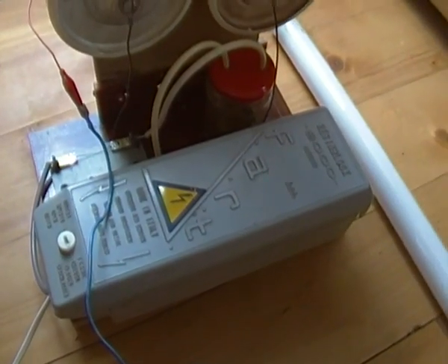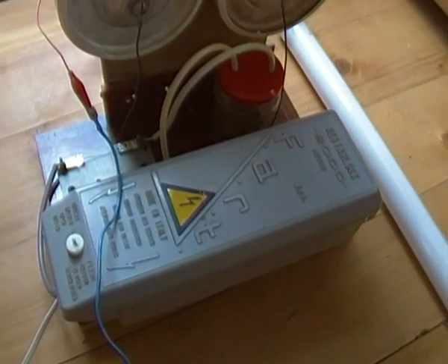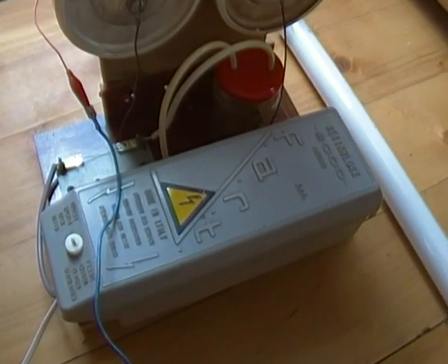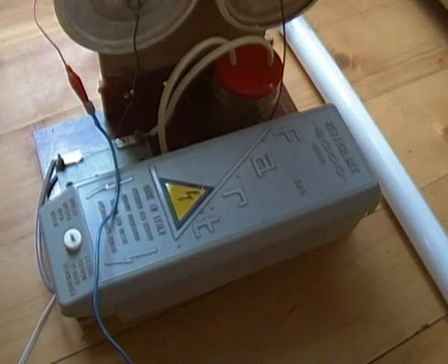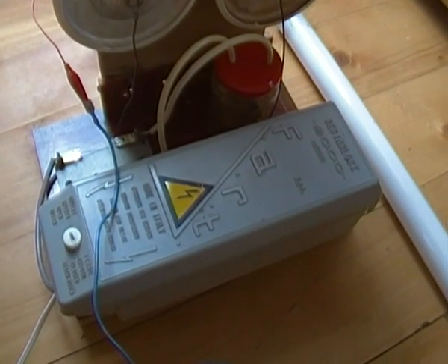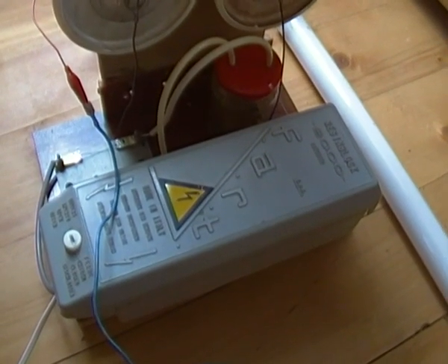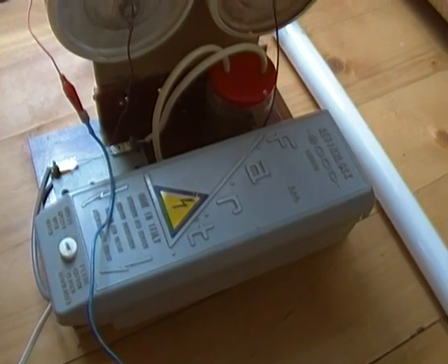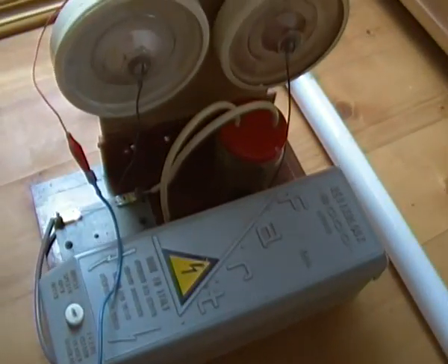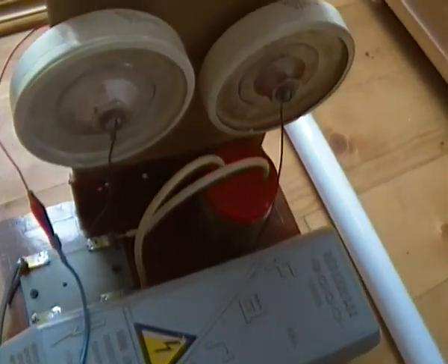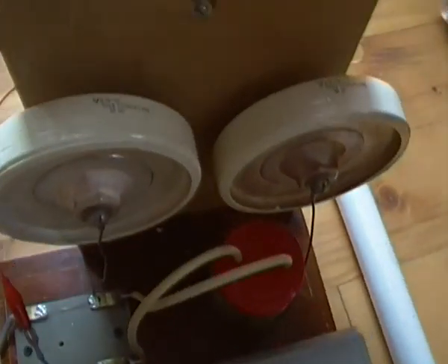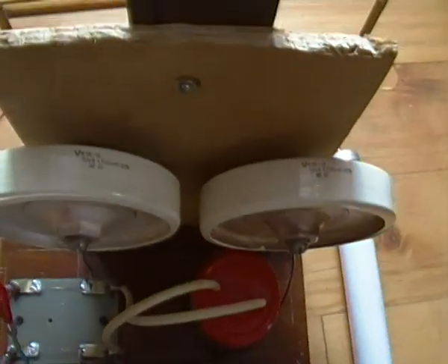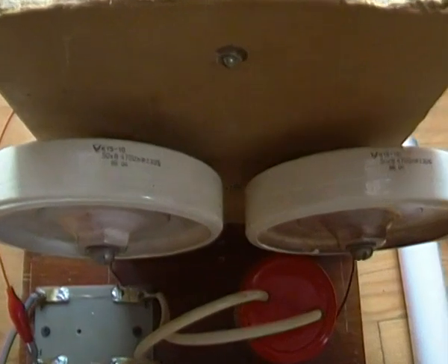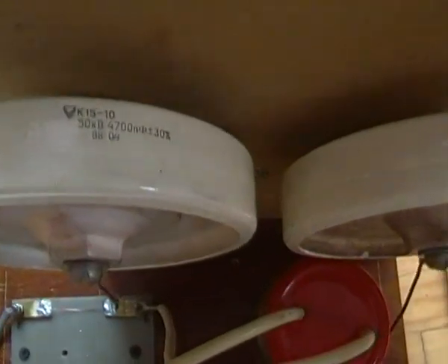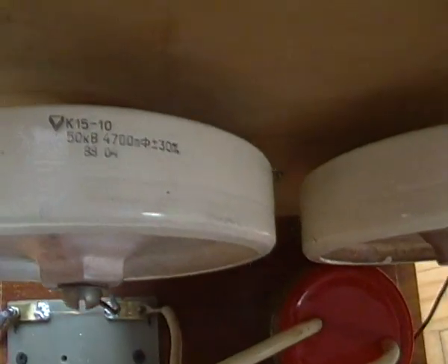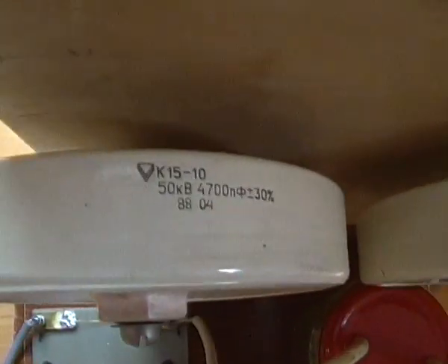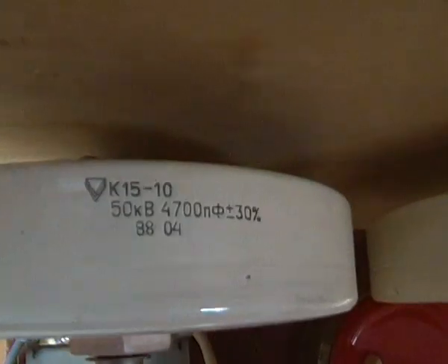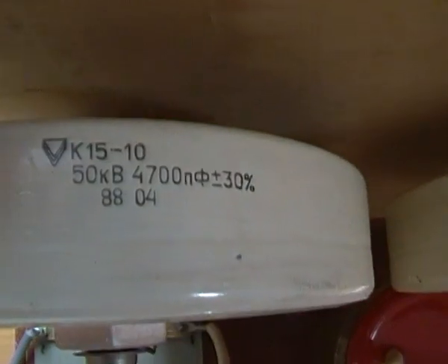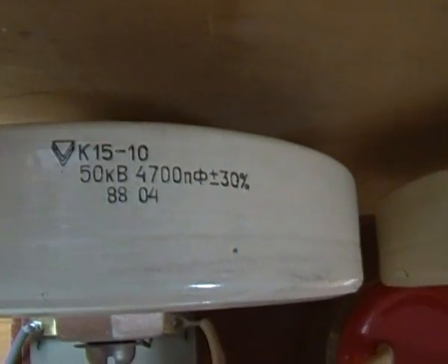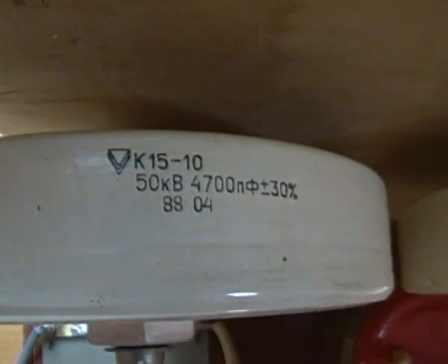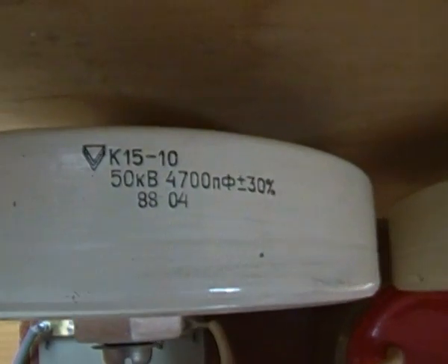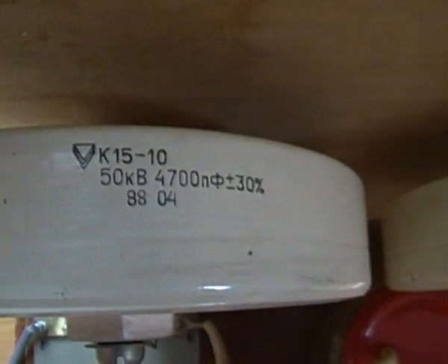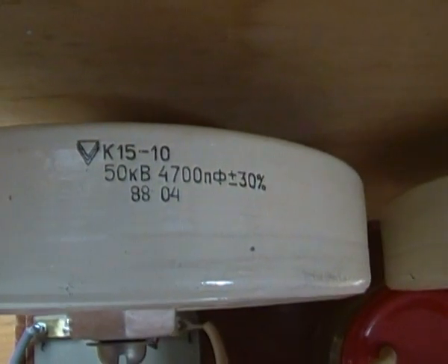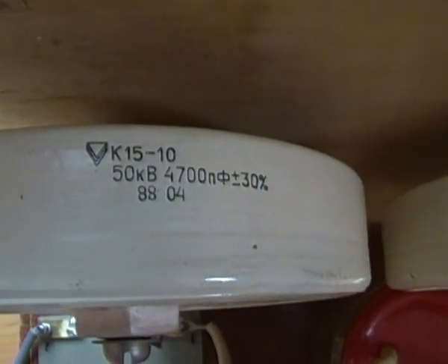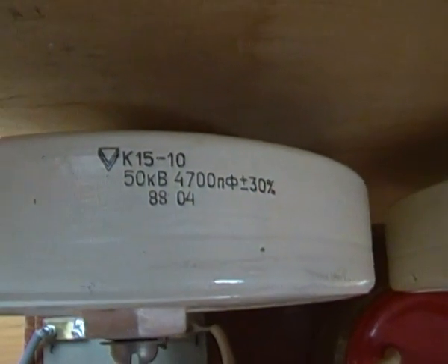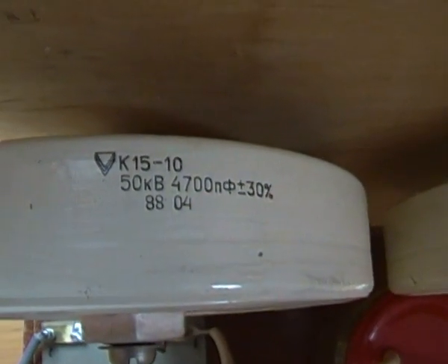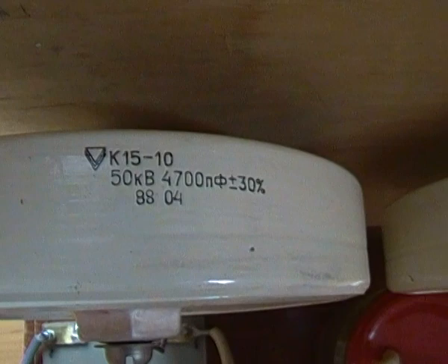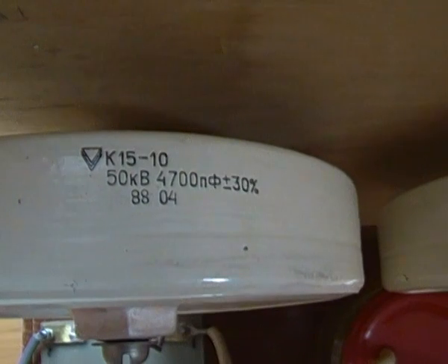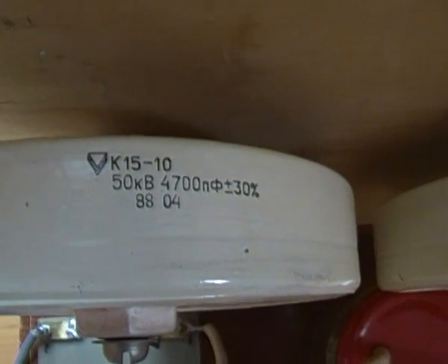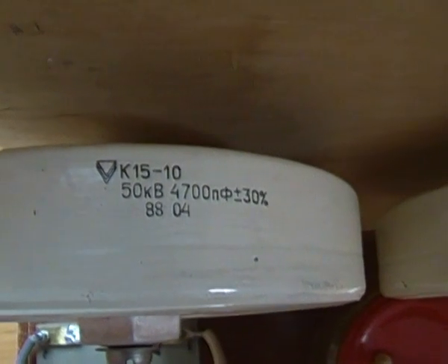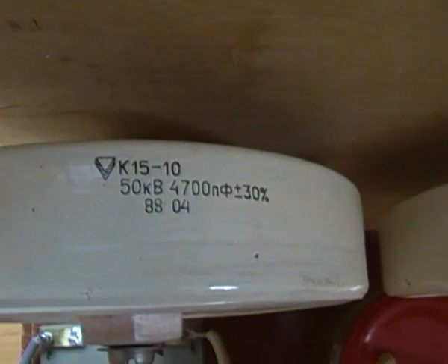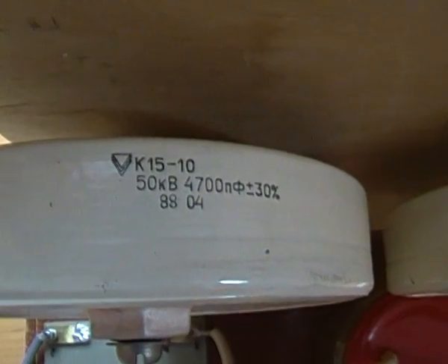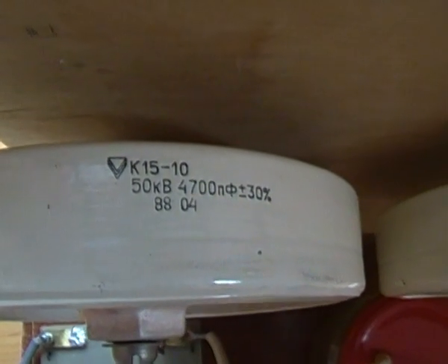So I had no other solution than to place some more high voltage capacitors. Now it has 50kV and 4.7nF.